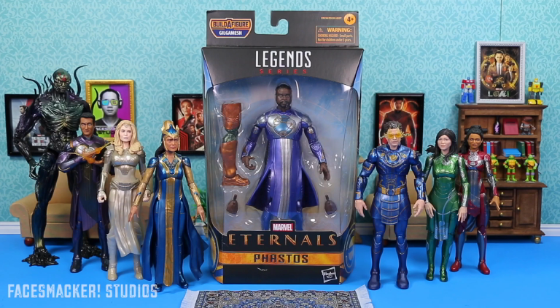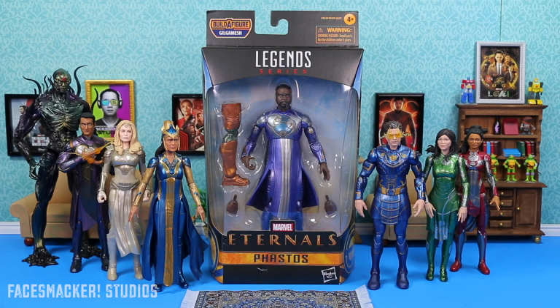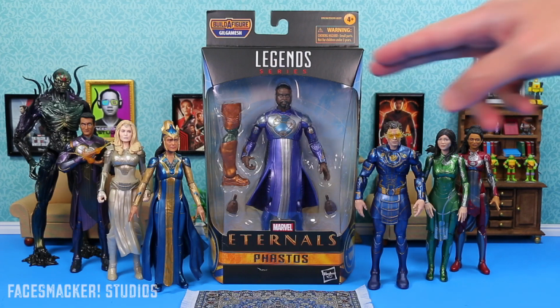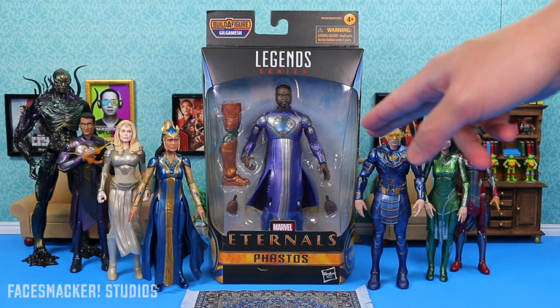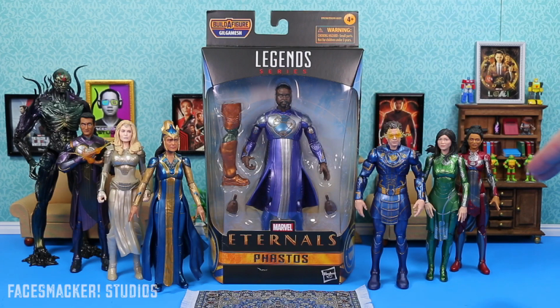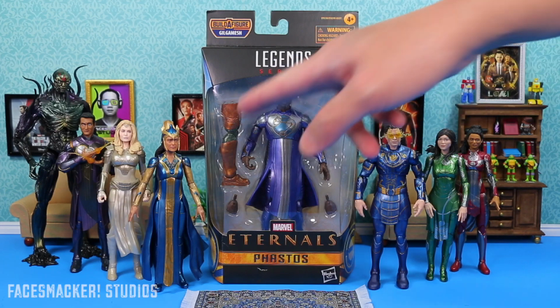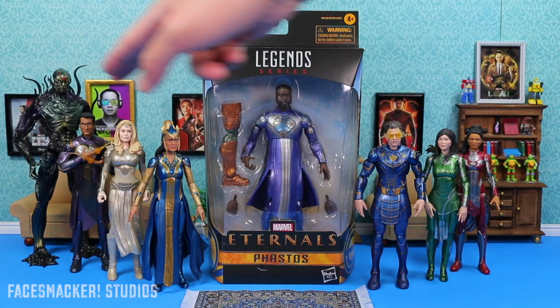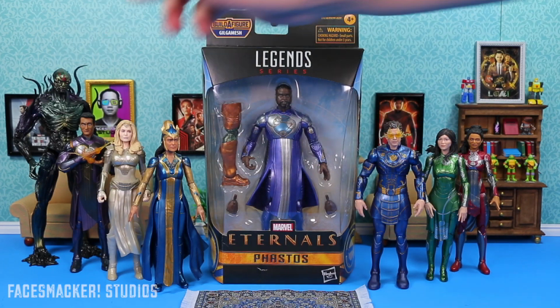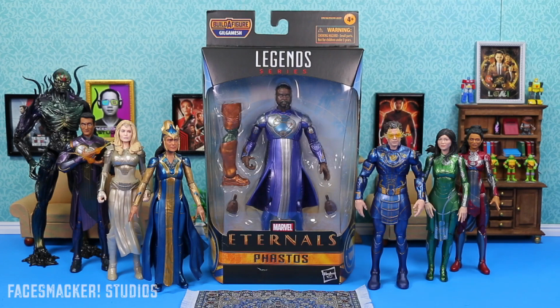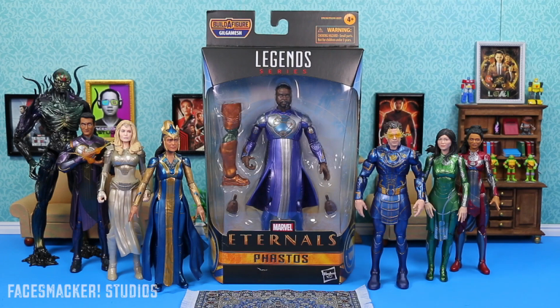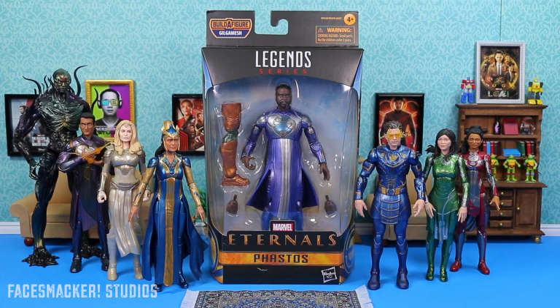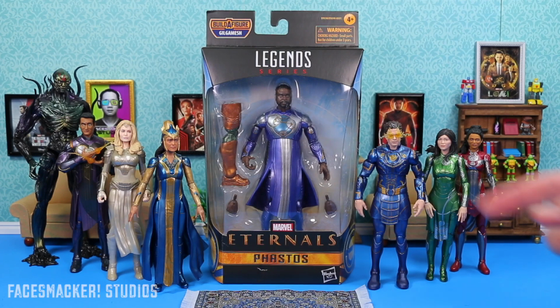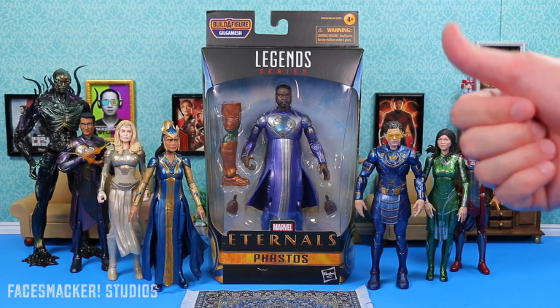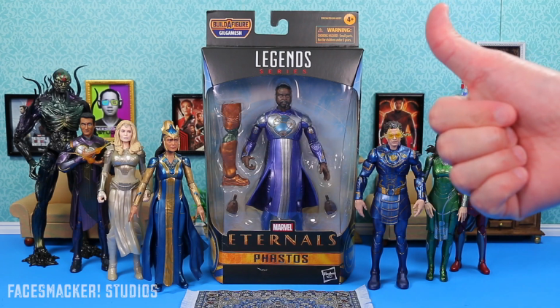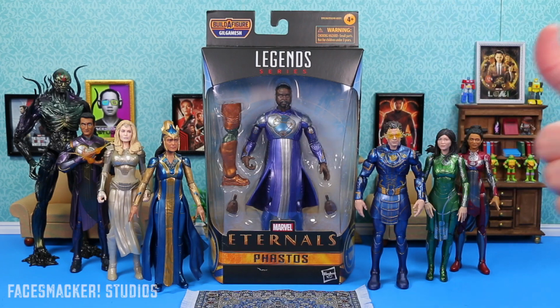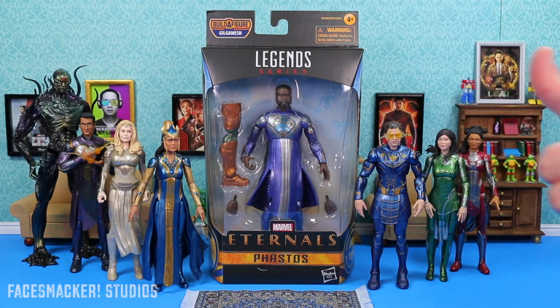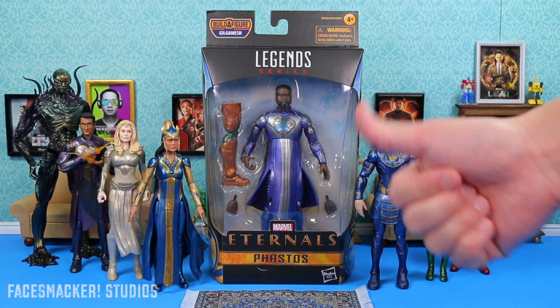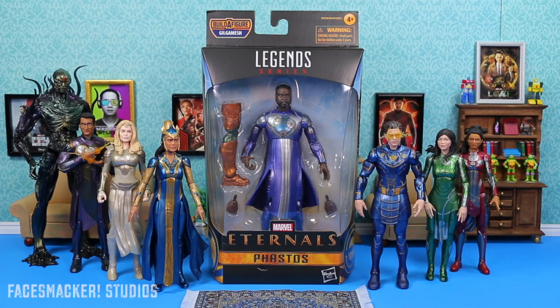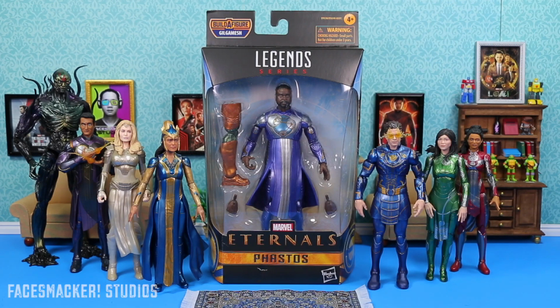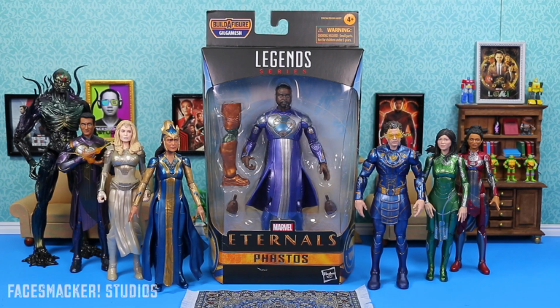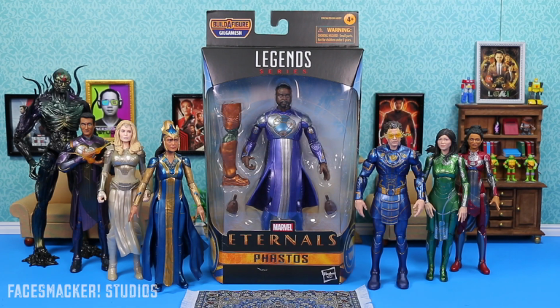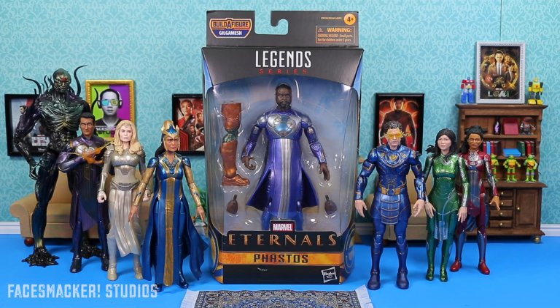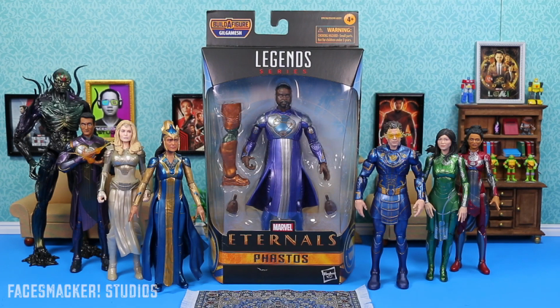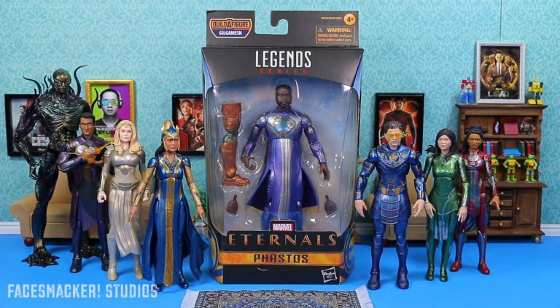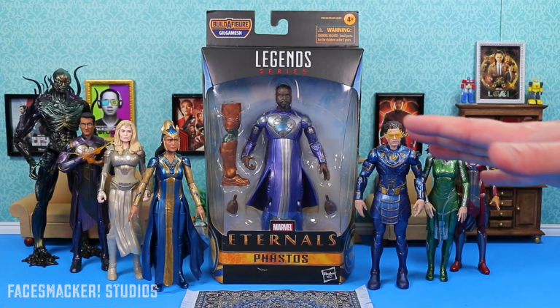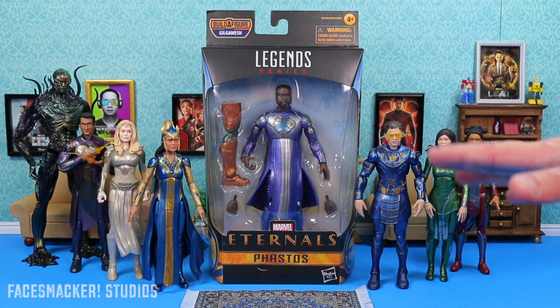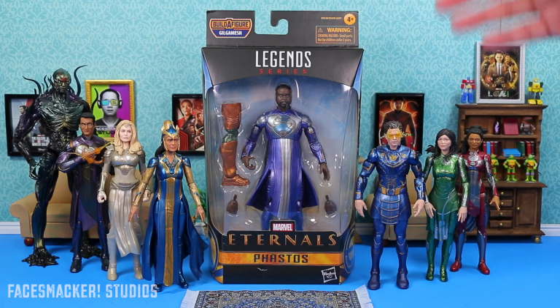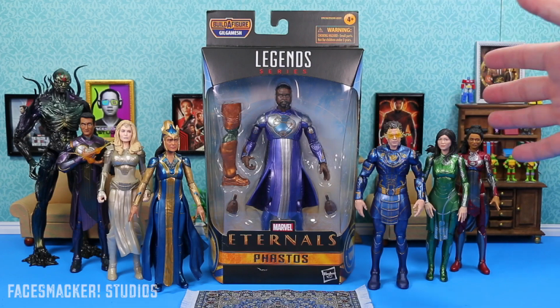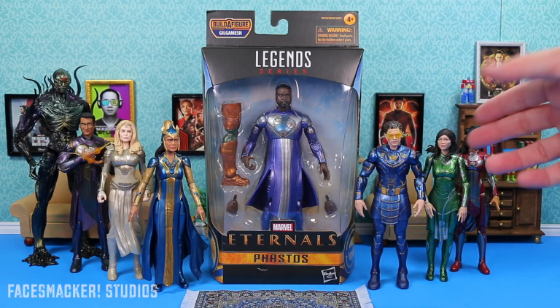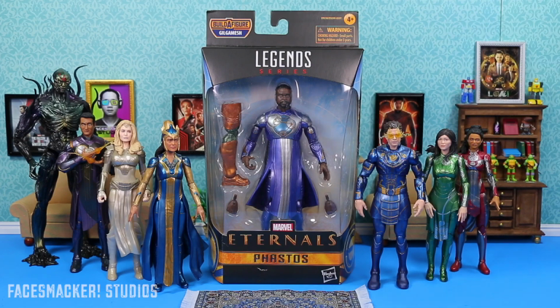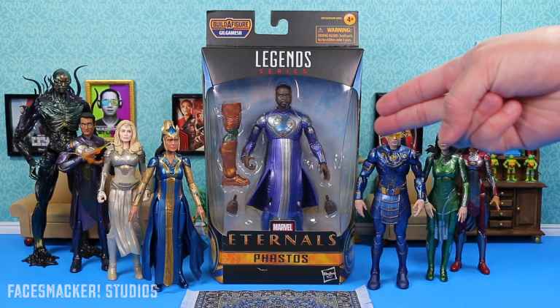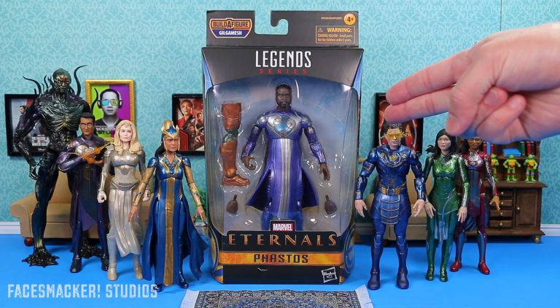Don't forget to check out the reviews of these other figures I already opened and reviewed right up here, in case you missed it. And with that said, let us finally review Phastos.